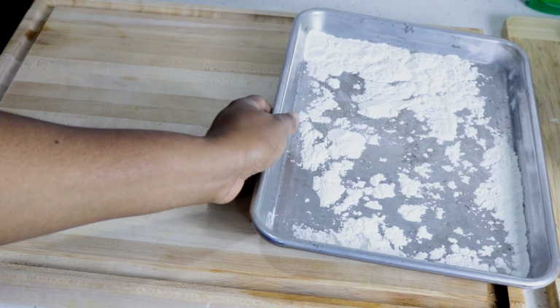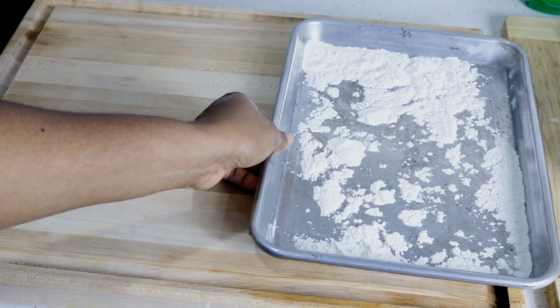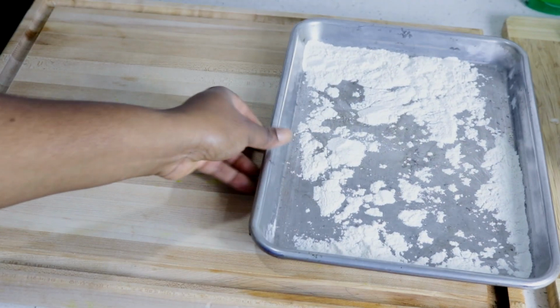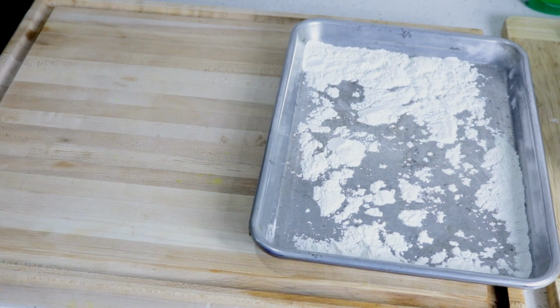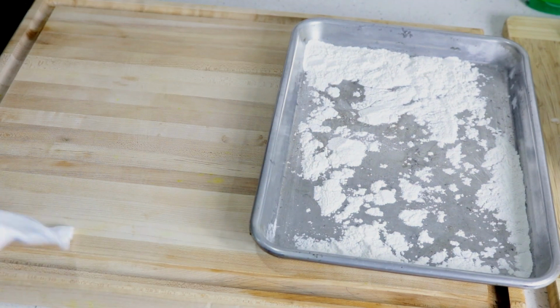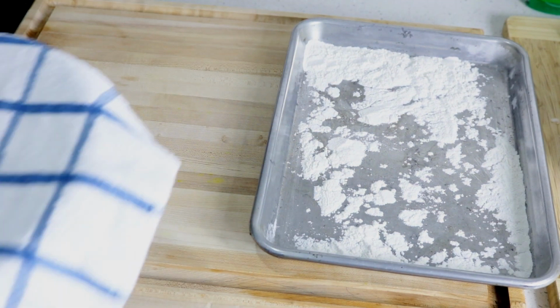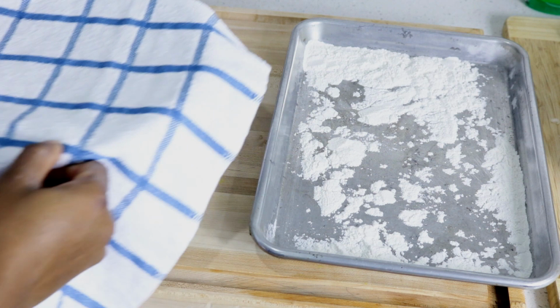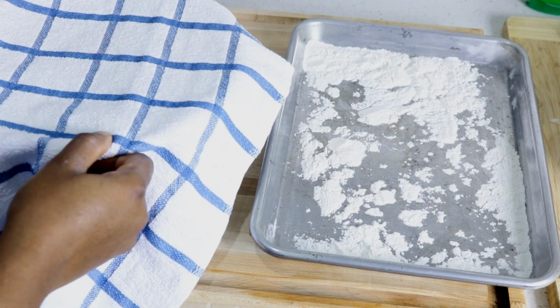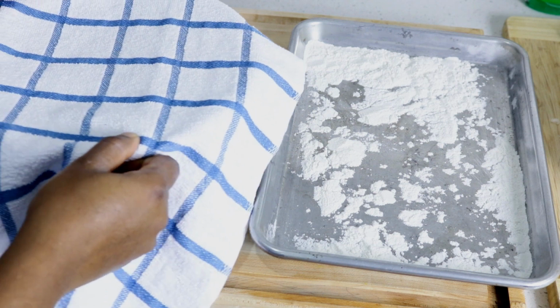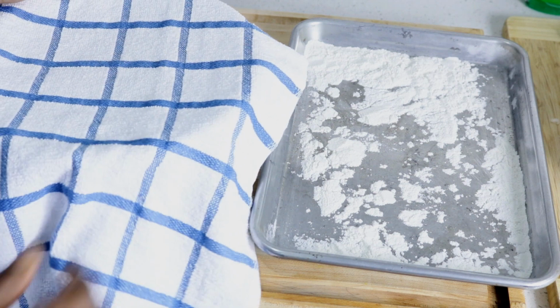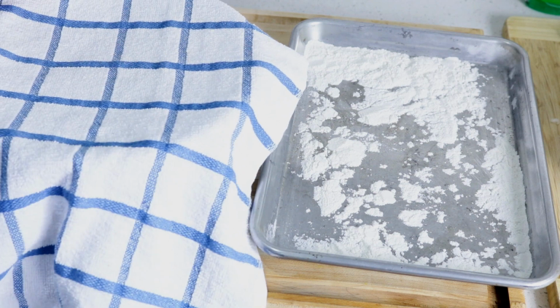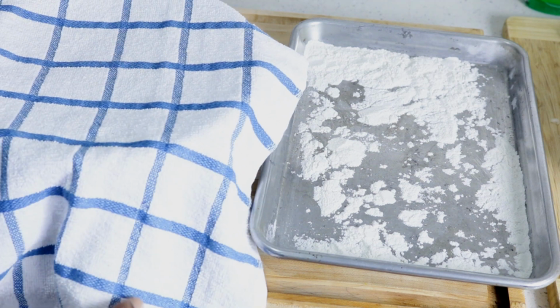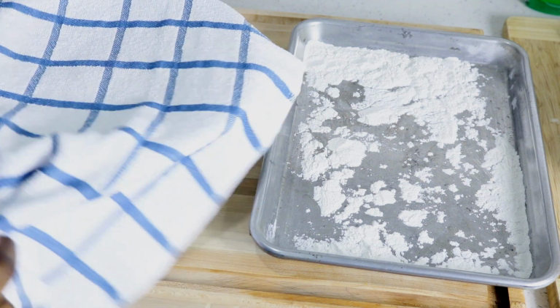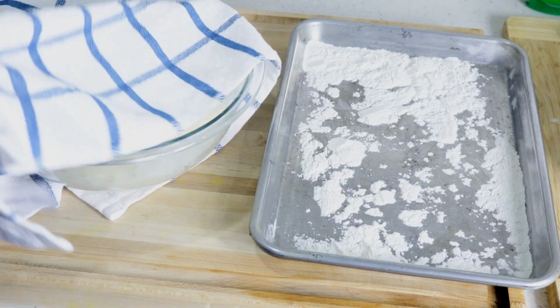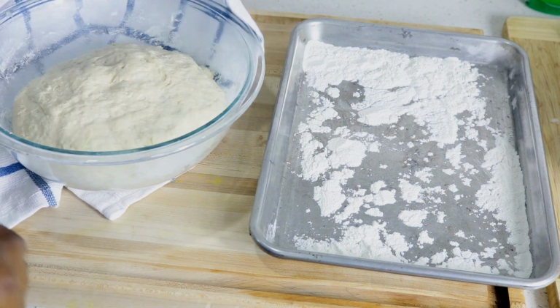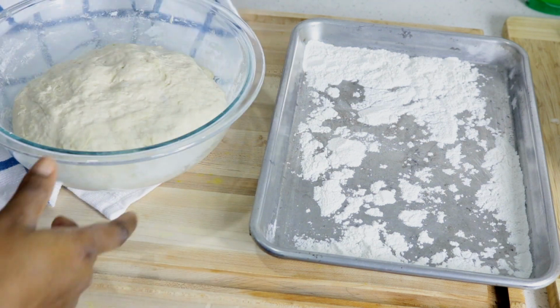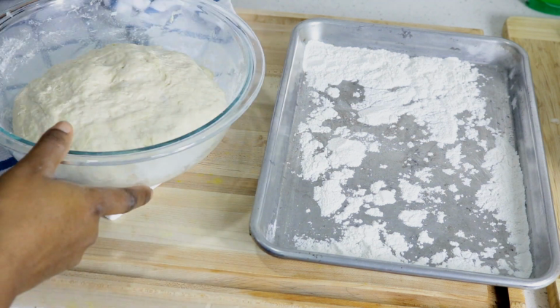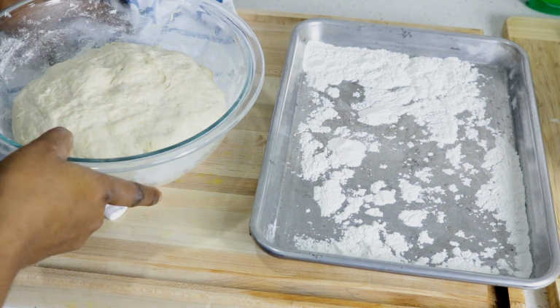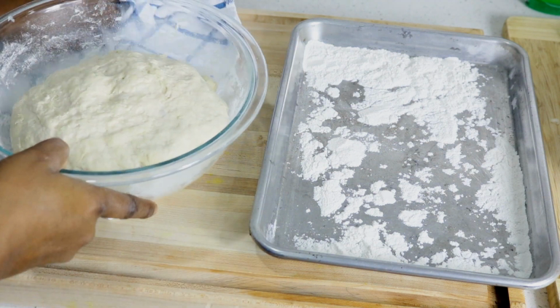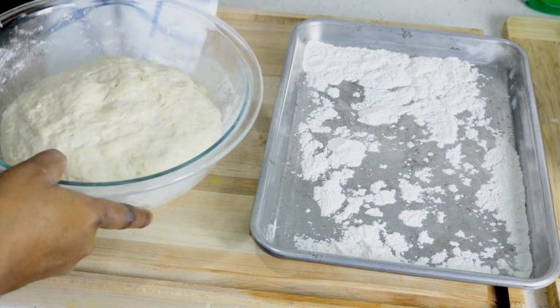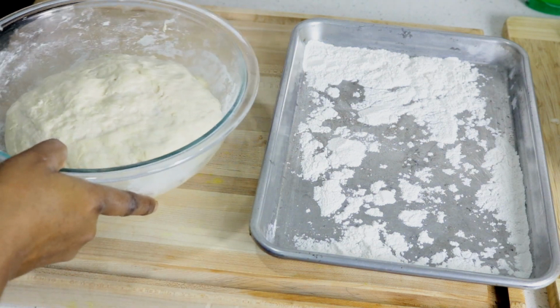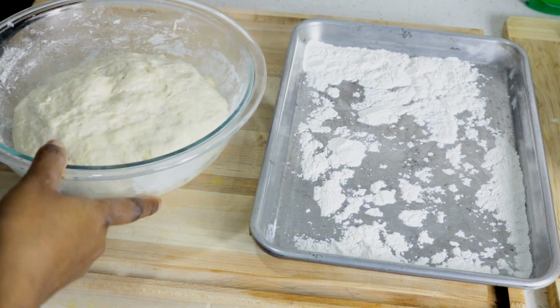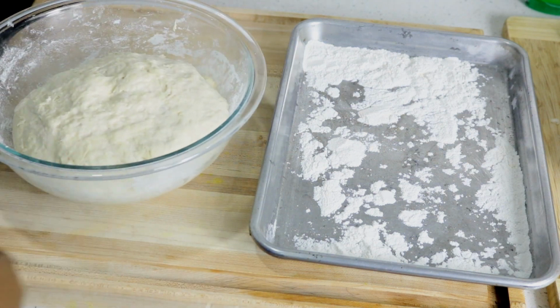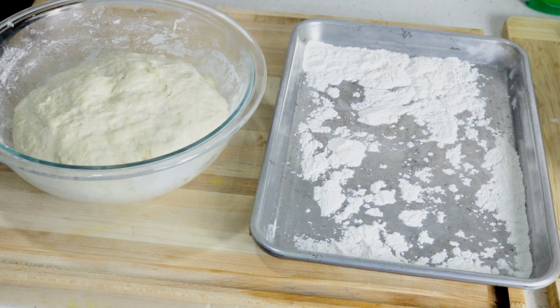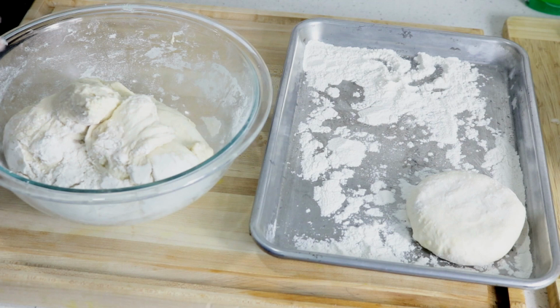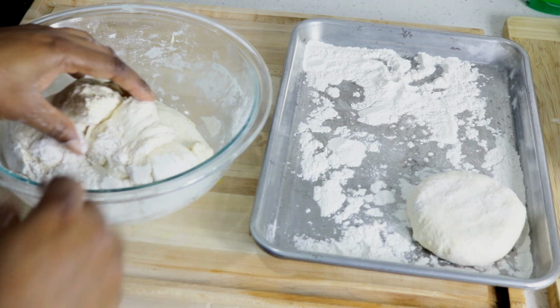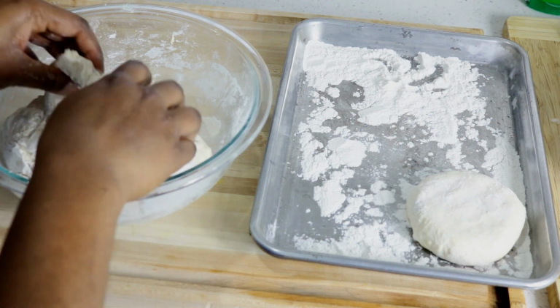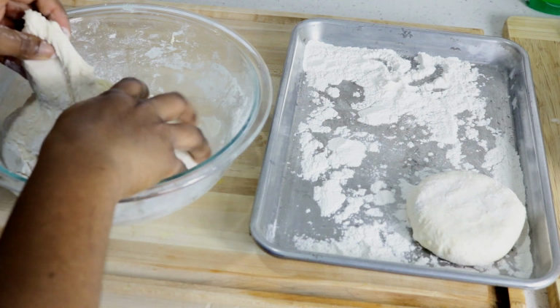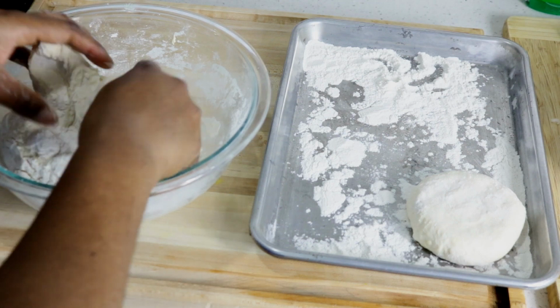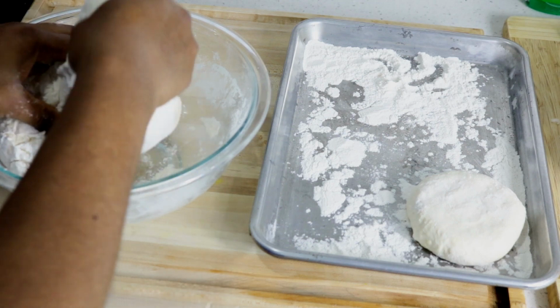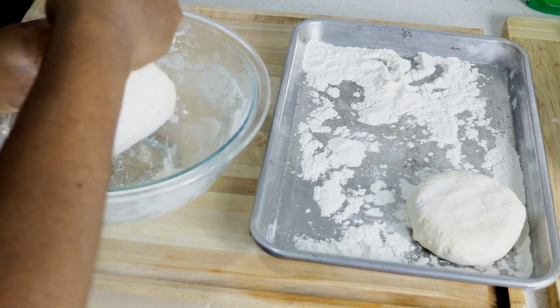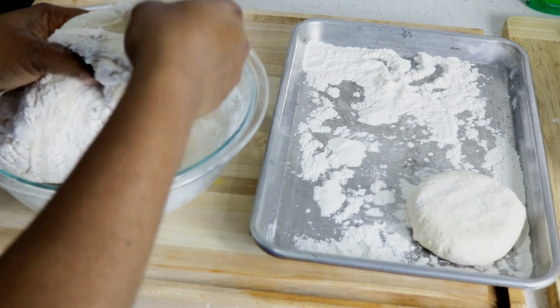I'm going to form the dumplings into the desired shape. I want them to be bigger than usual because I plan to stuff them with the ackee and saltfish.